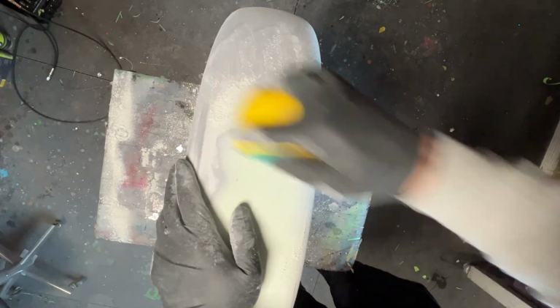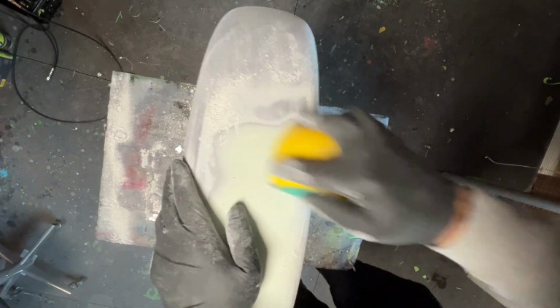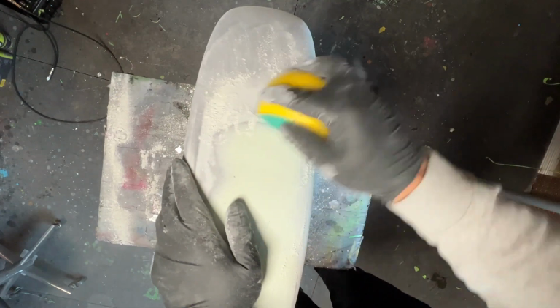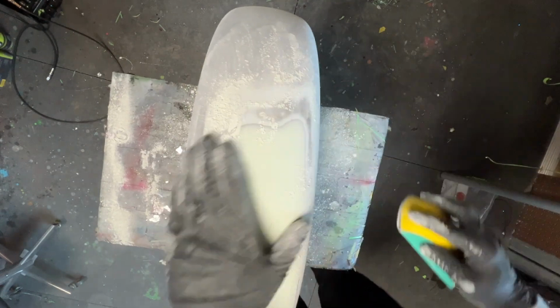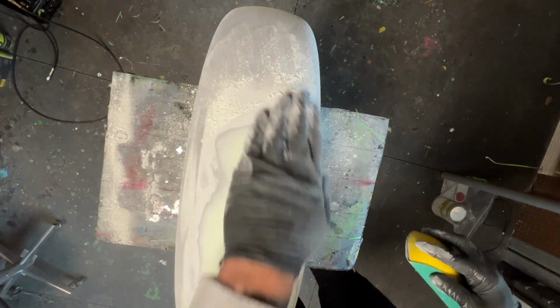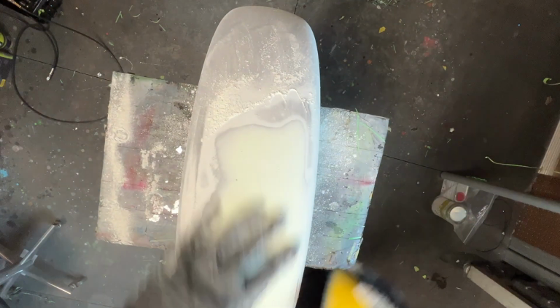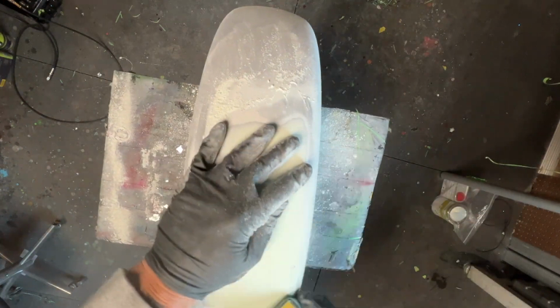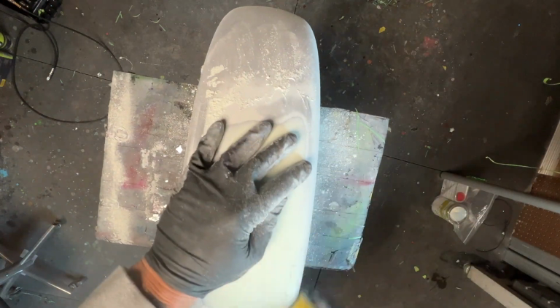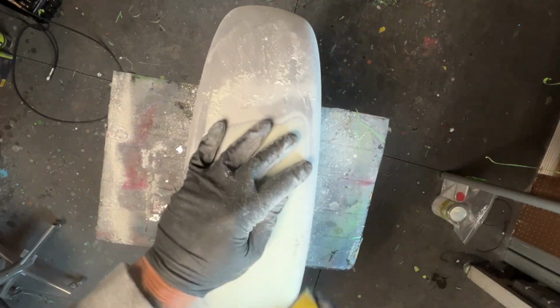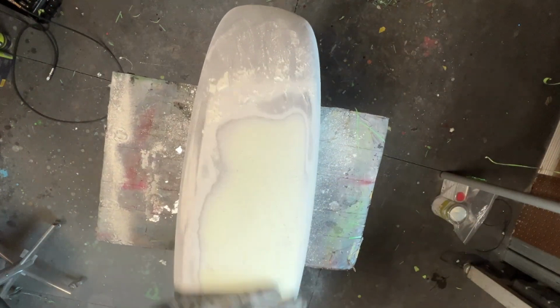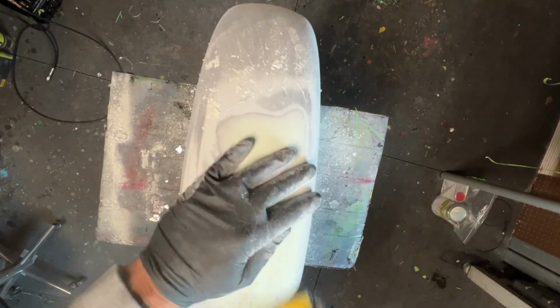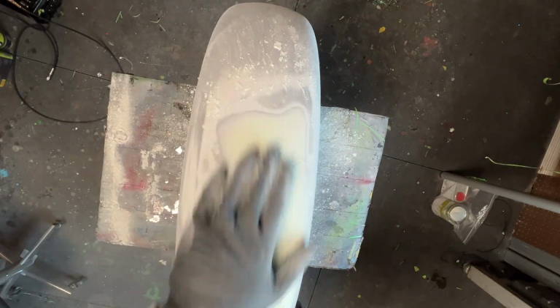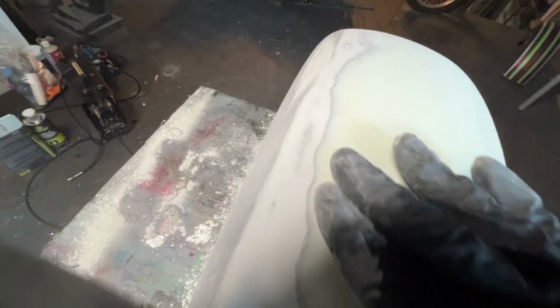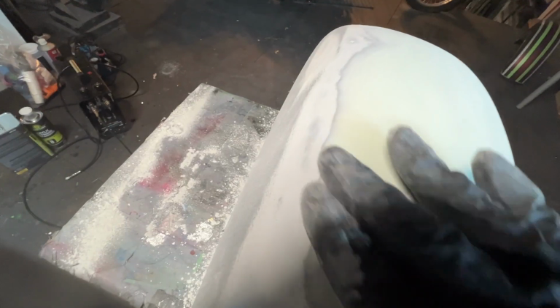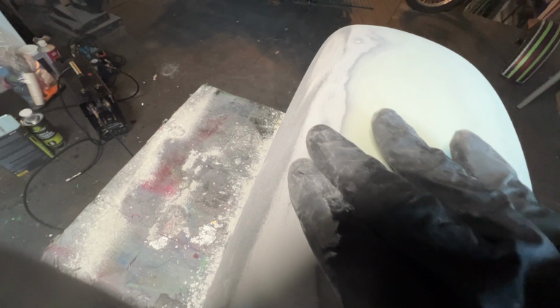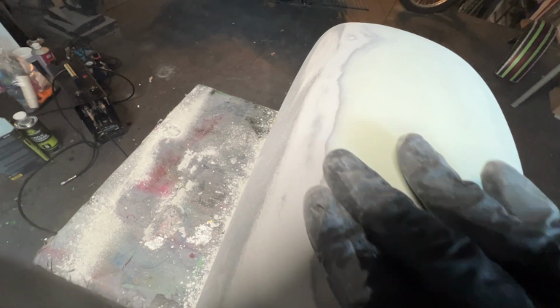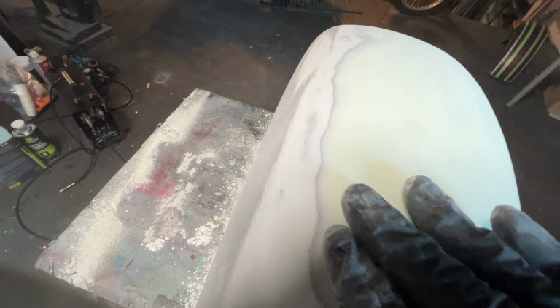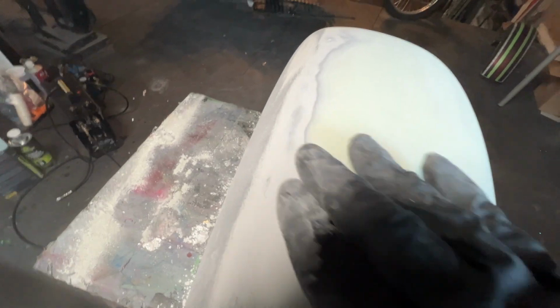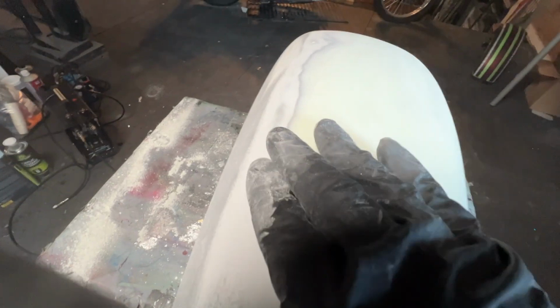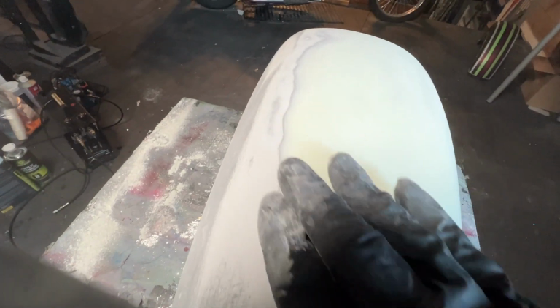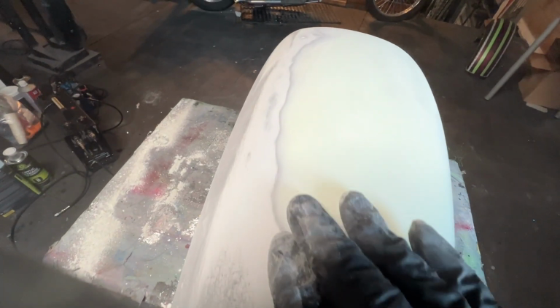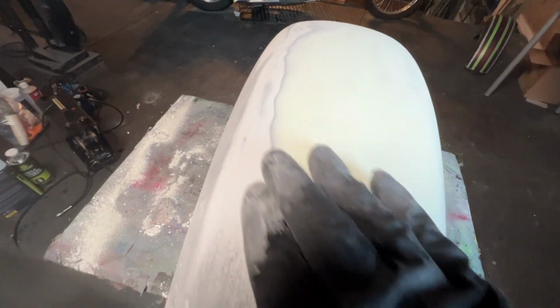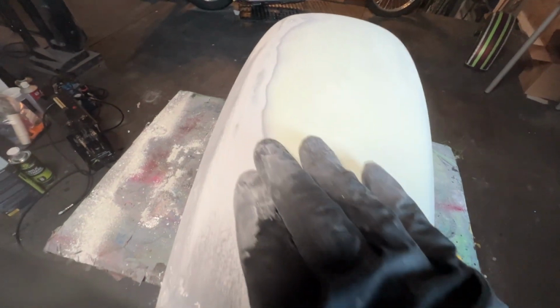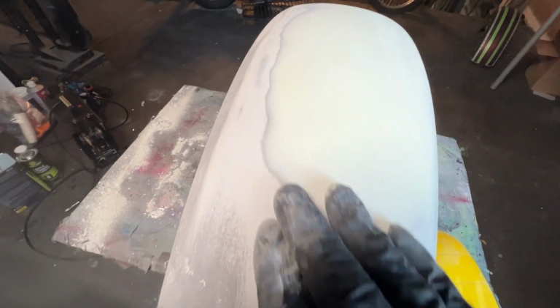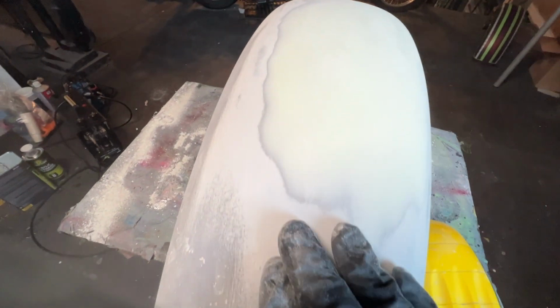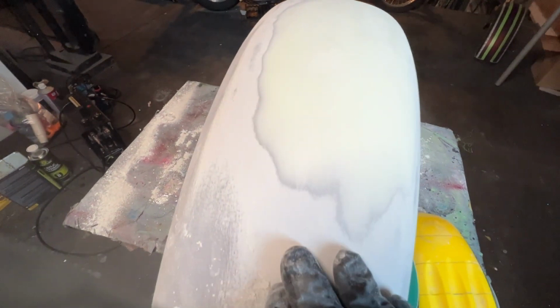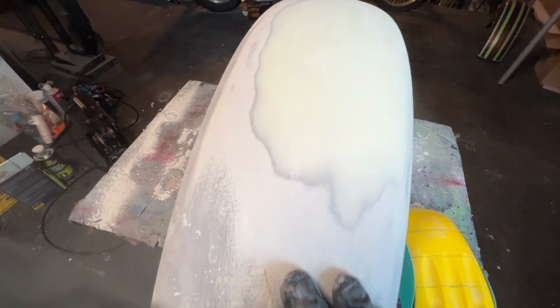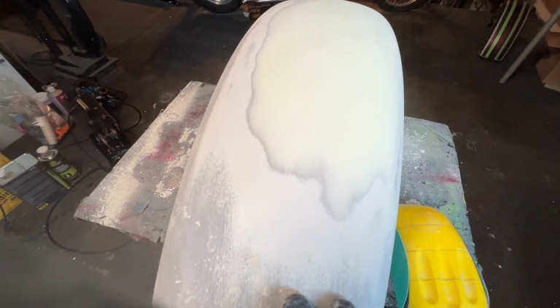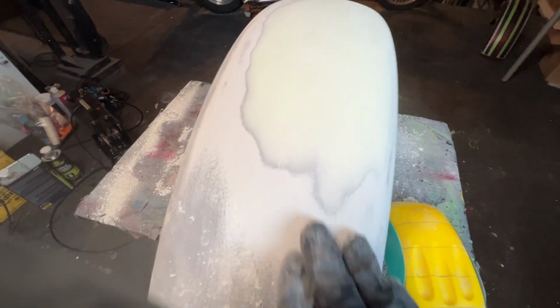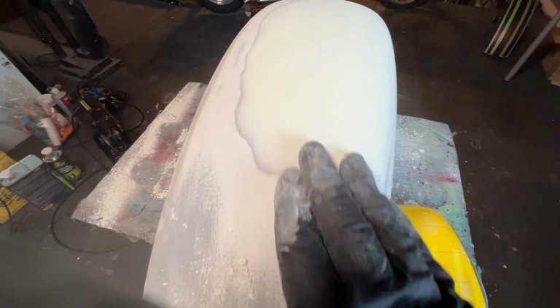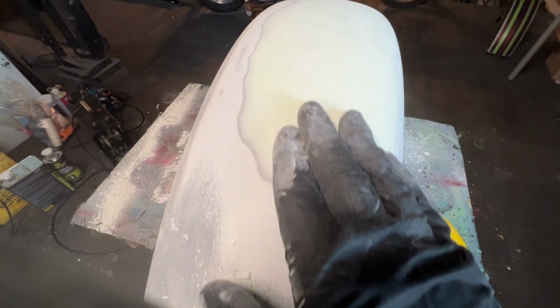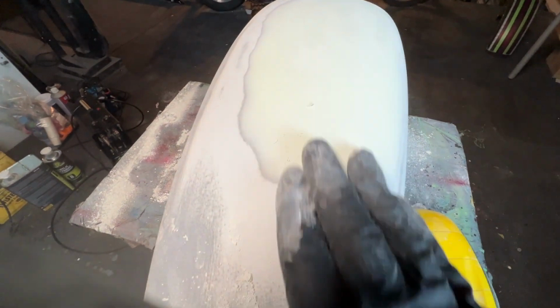Before sanding too much in the center, it's best to get your edges smoothed out first. If you didn't get all the damage covered, this is where you would apply additional coats.